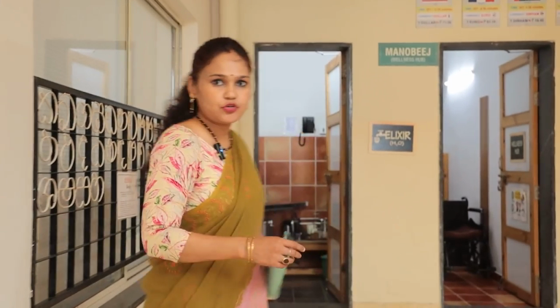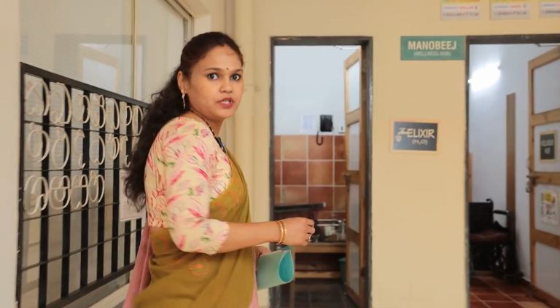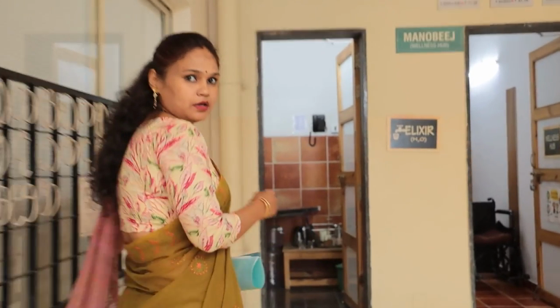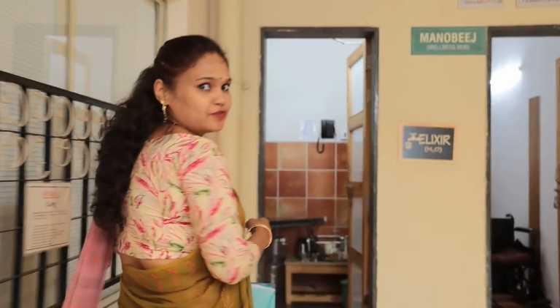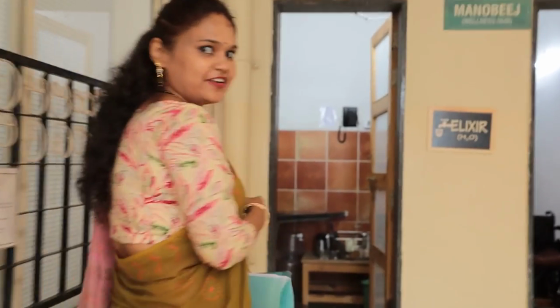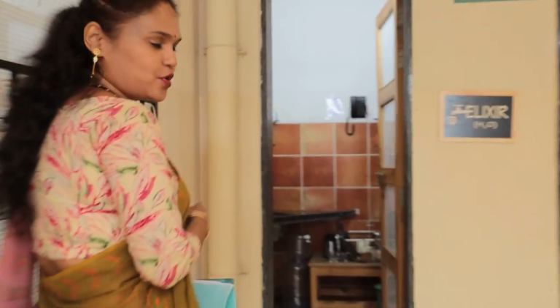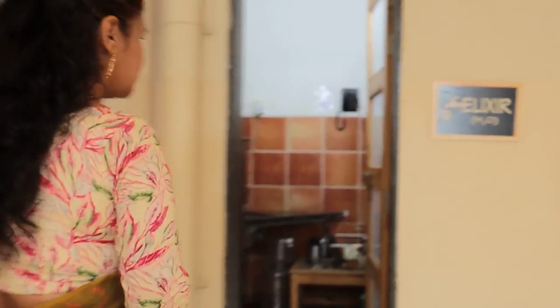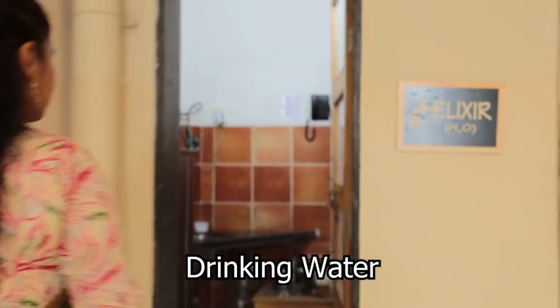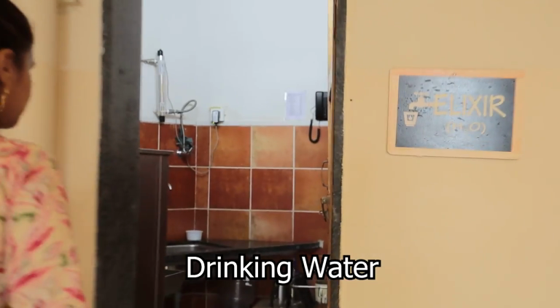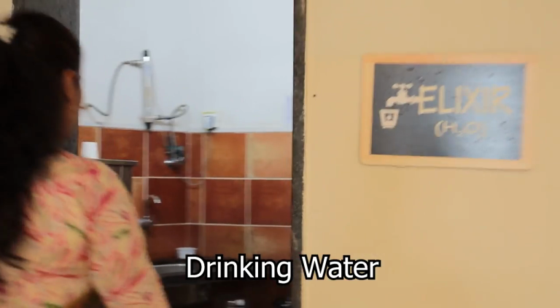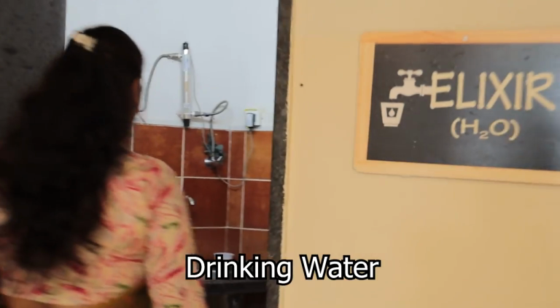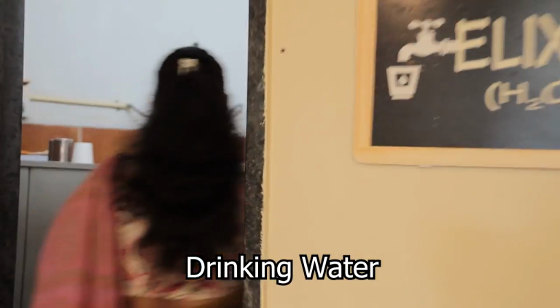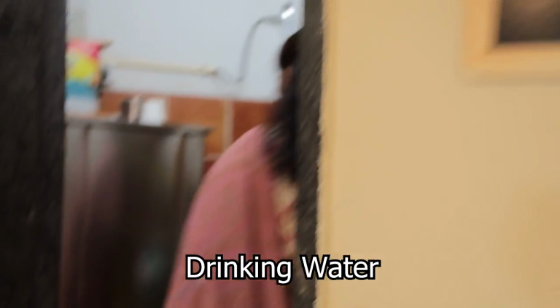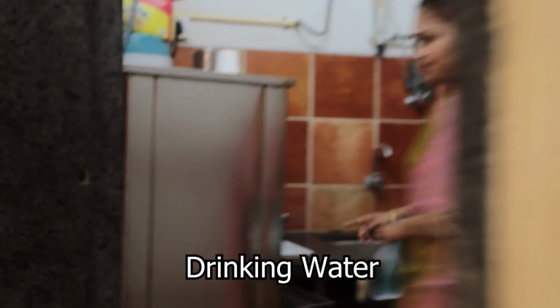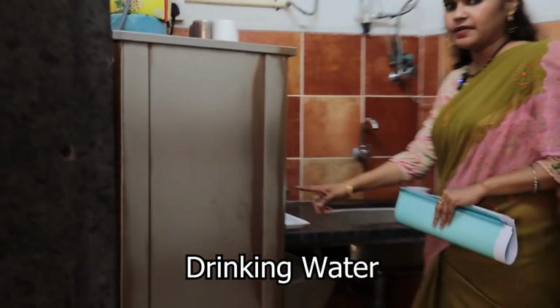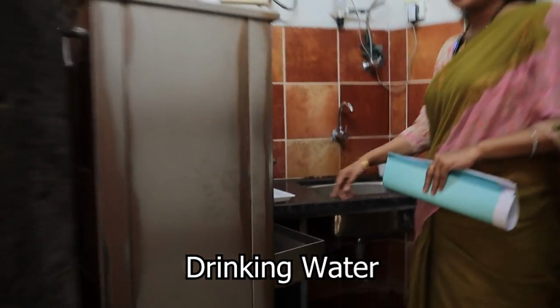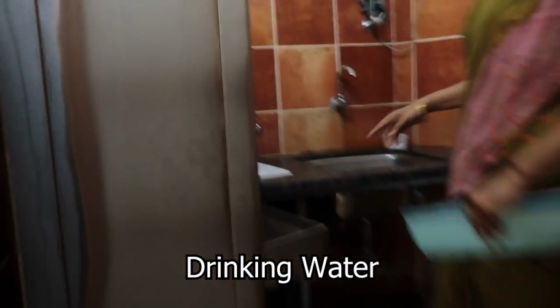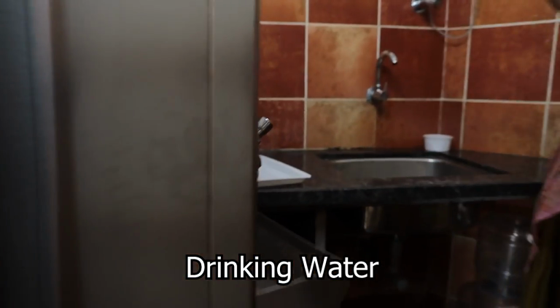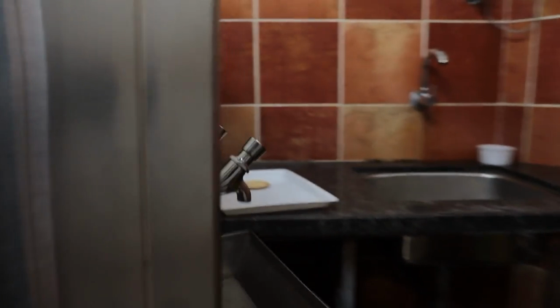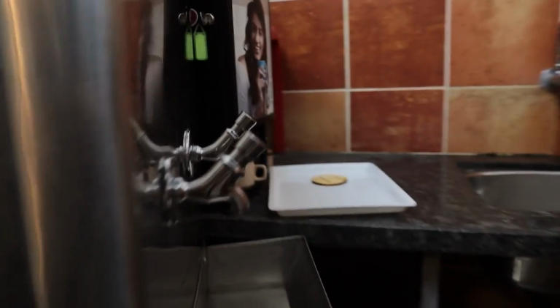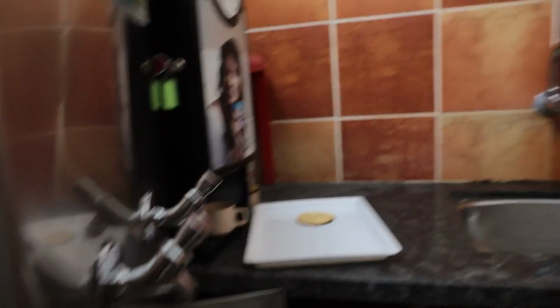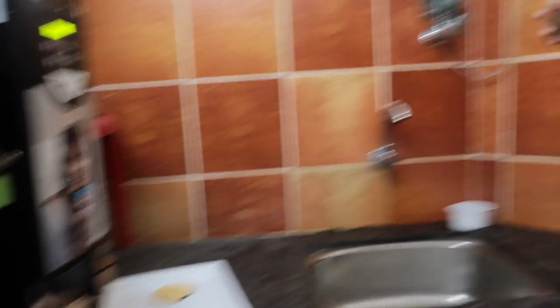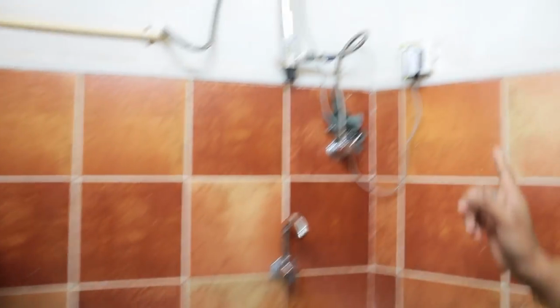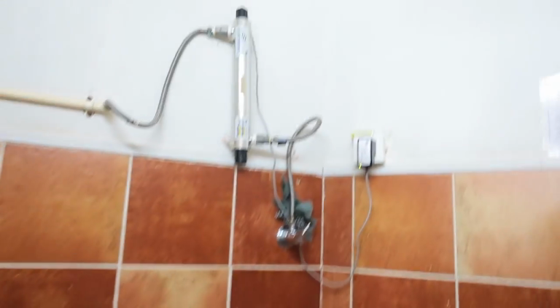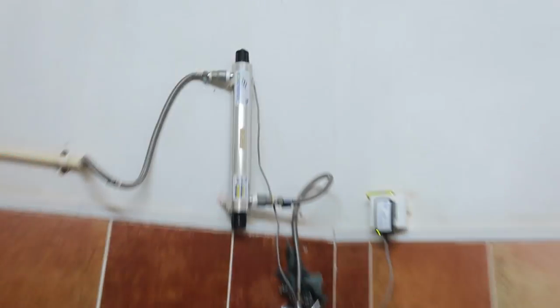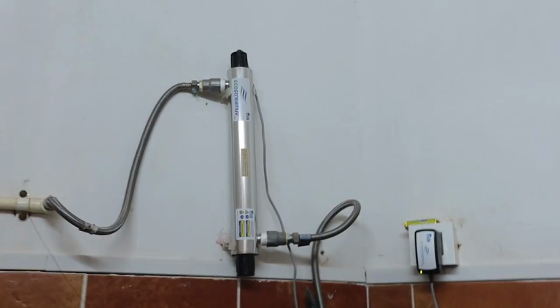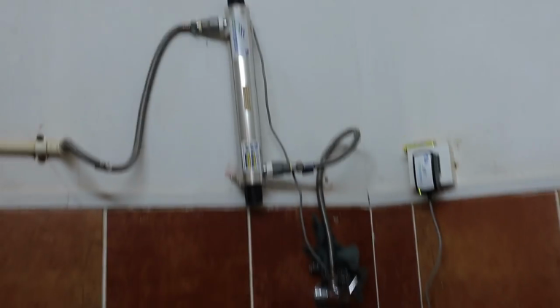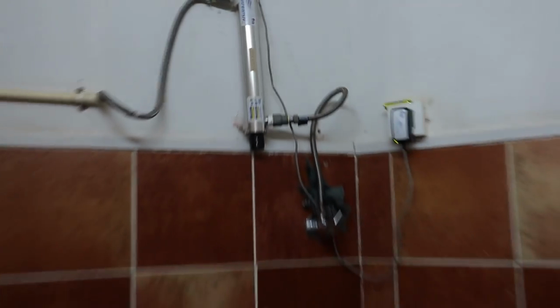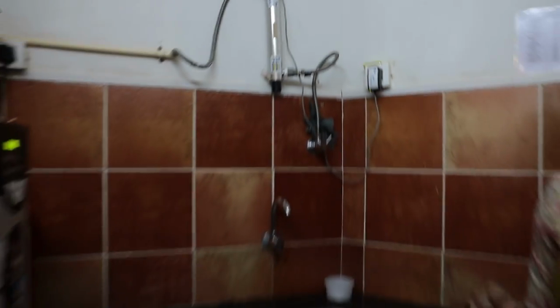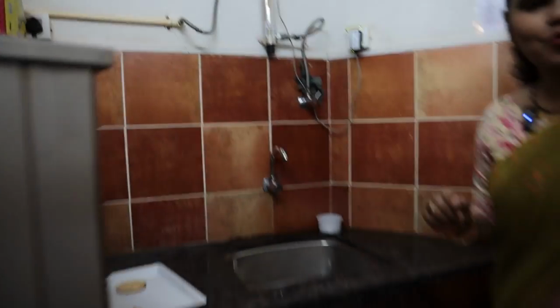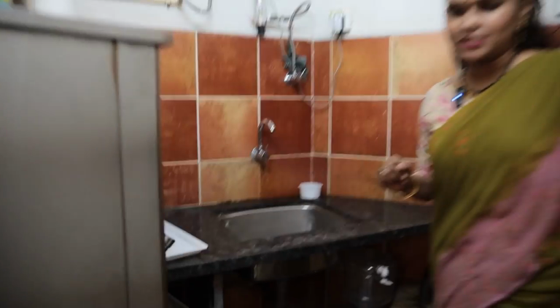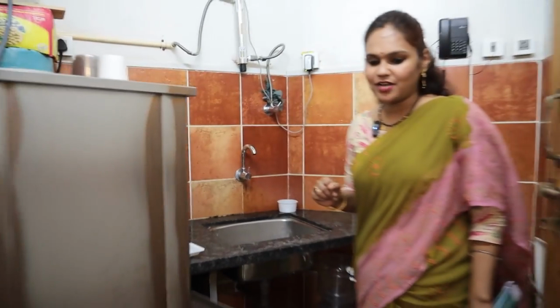Let me show you the source of clean drinking water in the school. Here we have a water dispenser. We have an RO system so that children get pure drinking water, and they often come here to refill their water bottles.